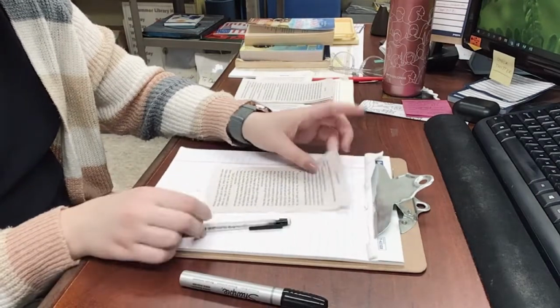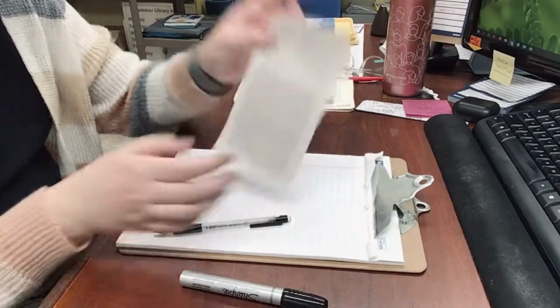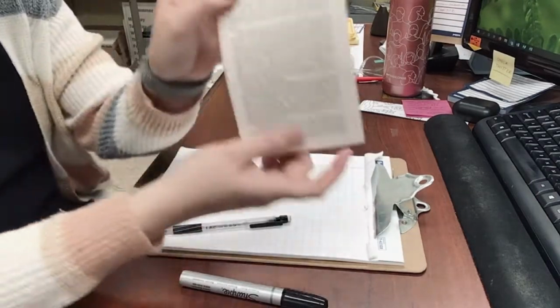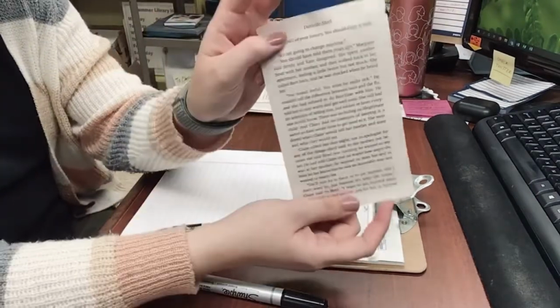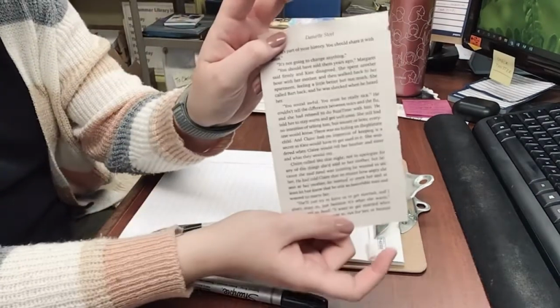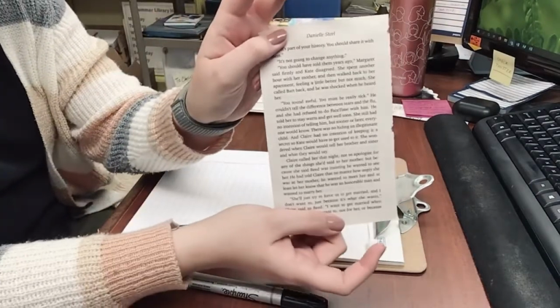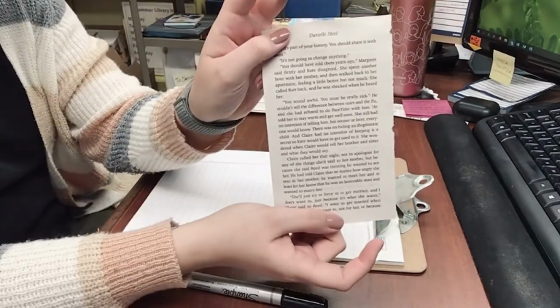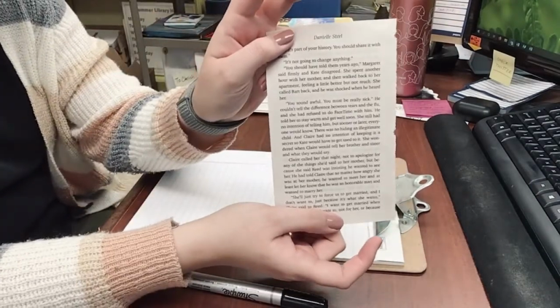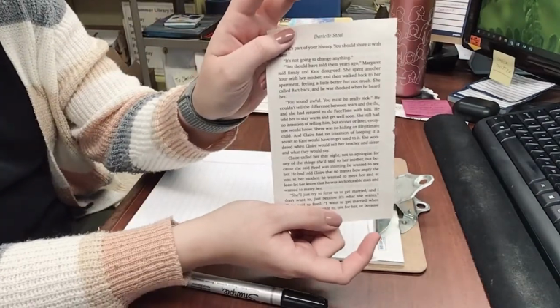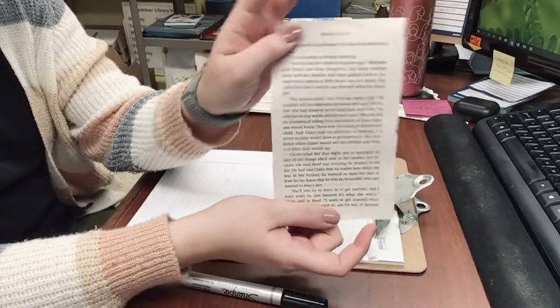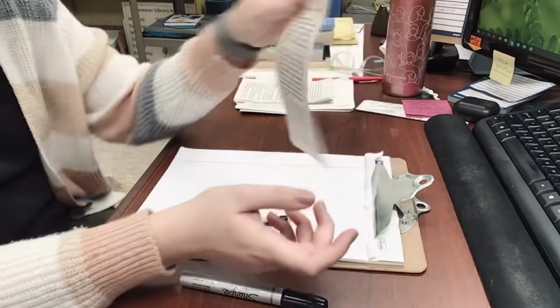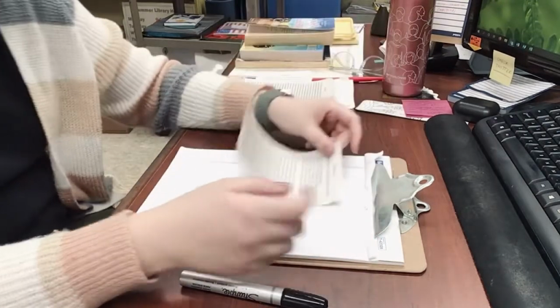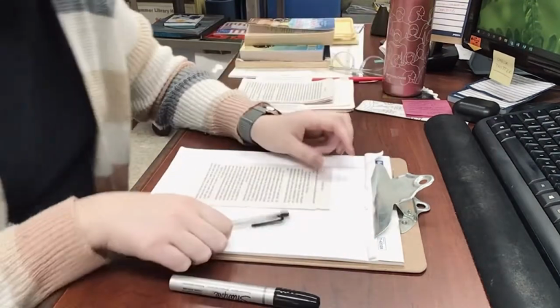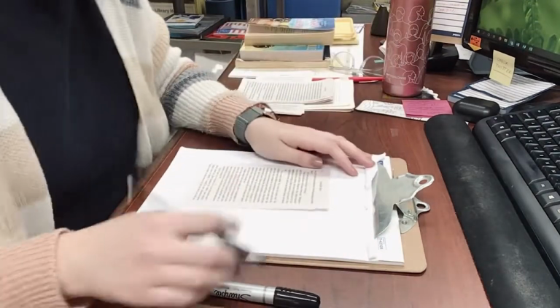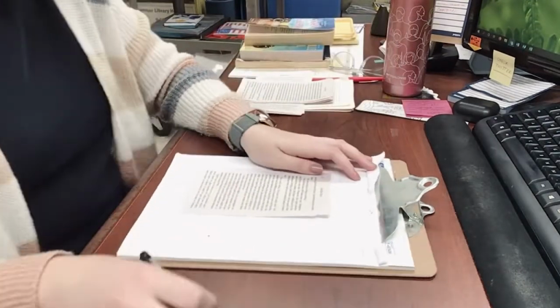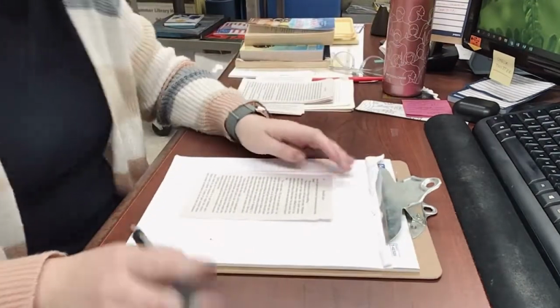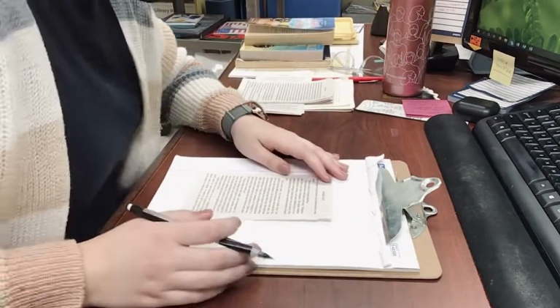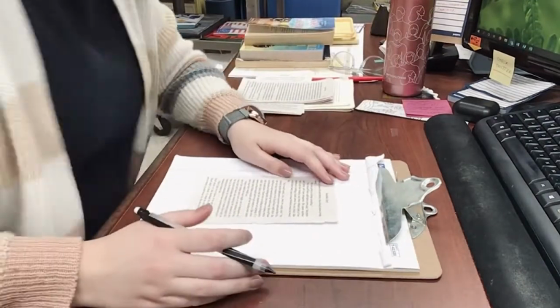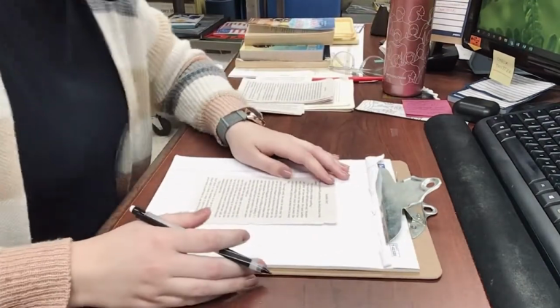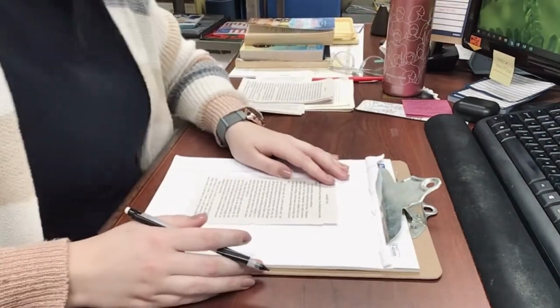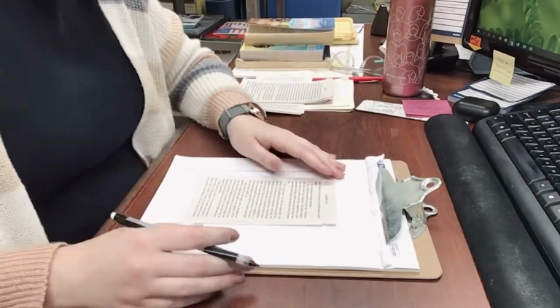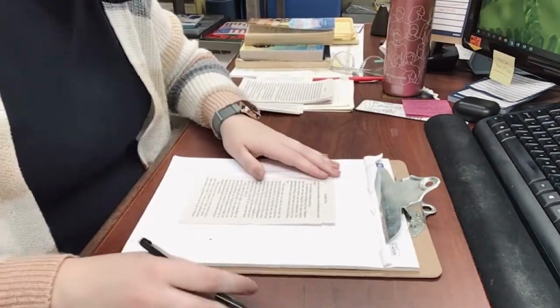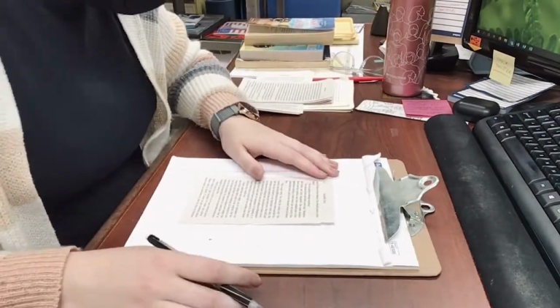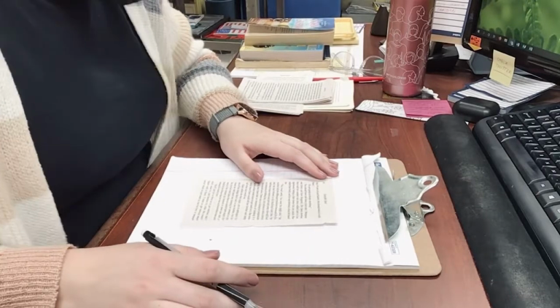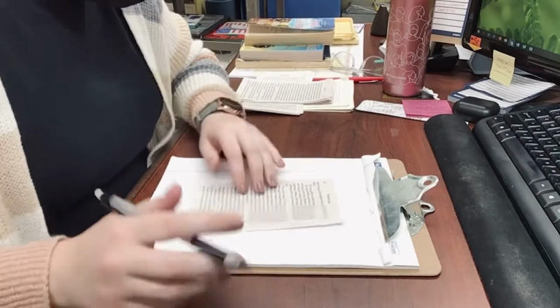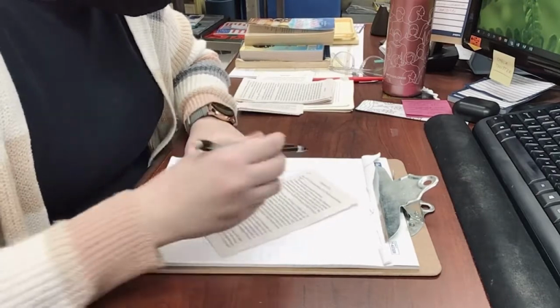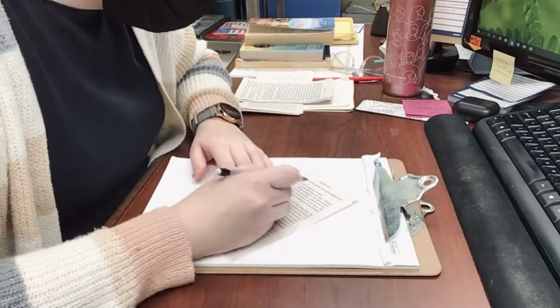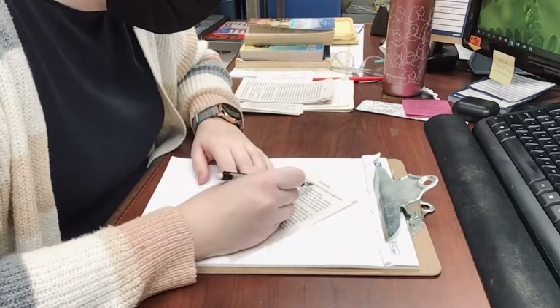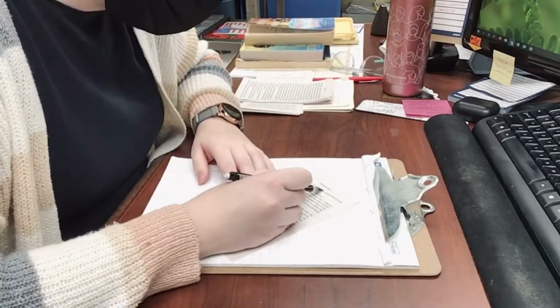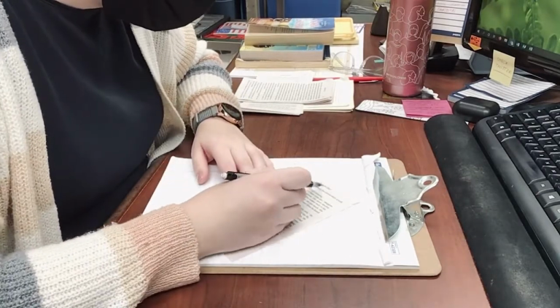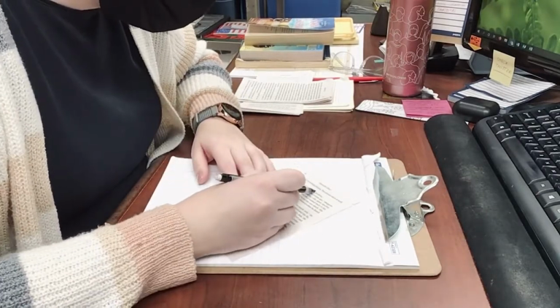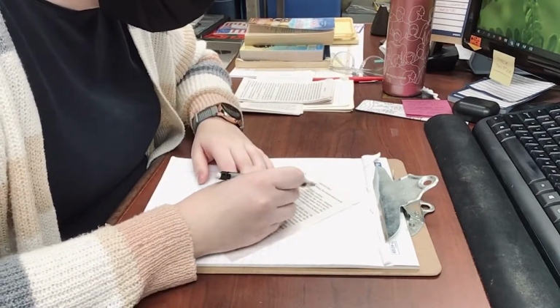So first things first, here's my sheet that I'm using. What I'm going to do is take my pencil and just find words that I would like to put into my poem. I'm going to circle those and then we'll move on to the next step.